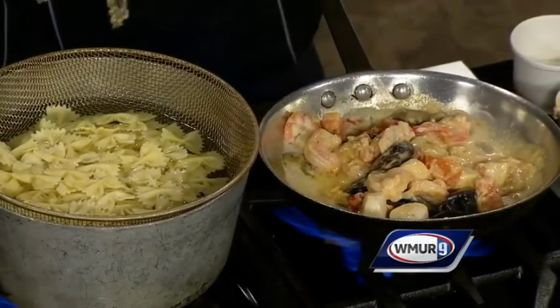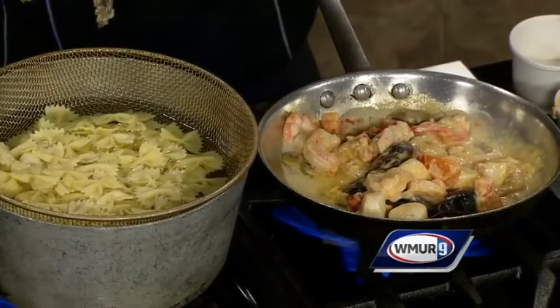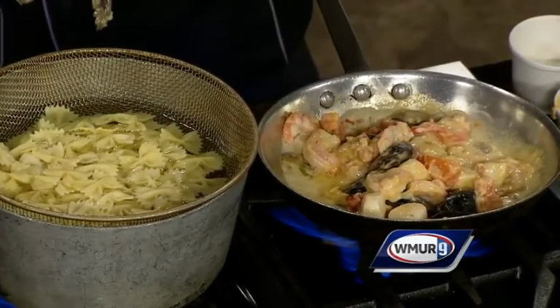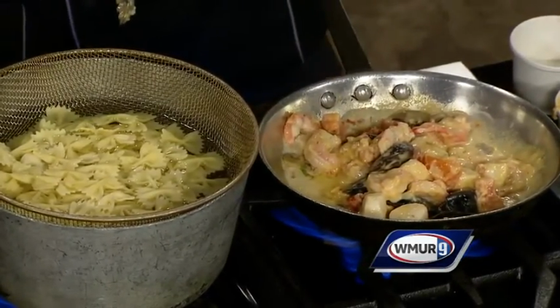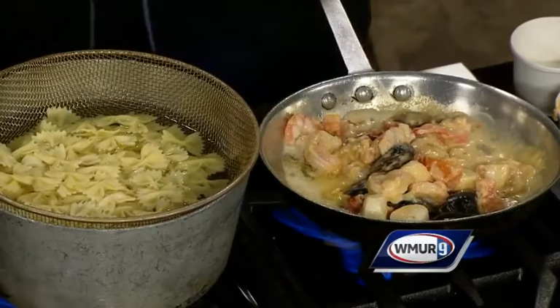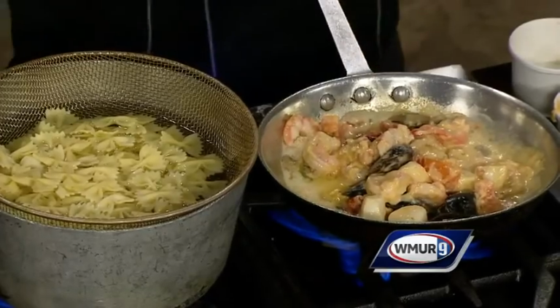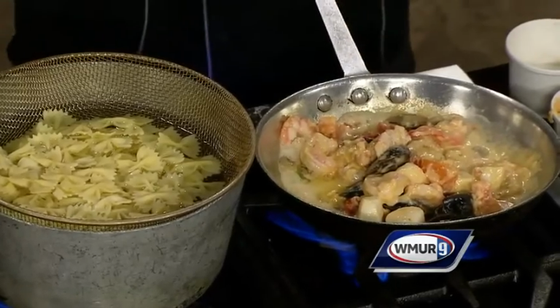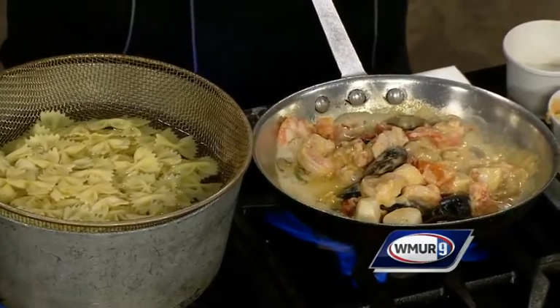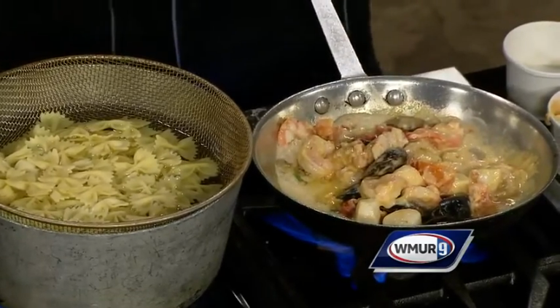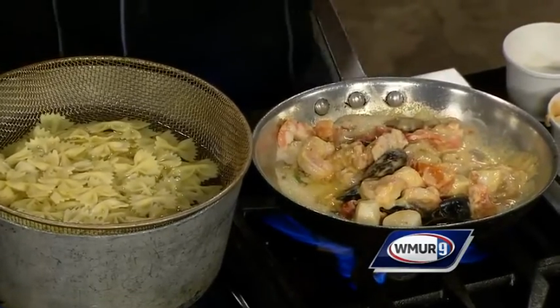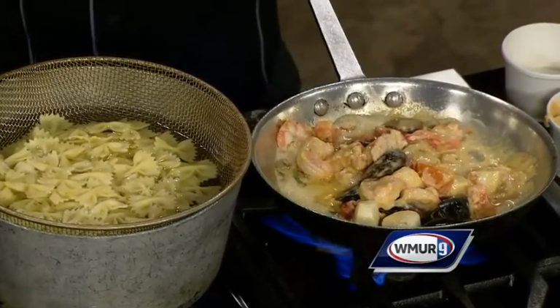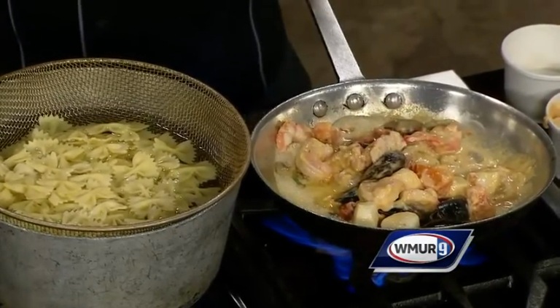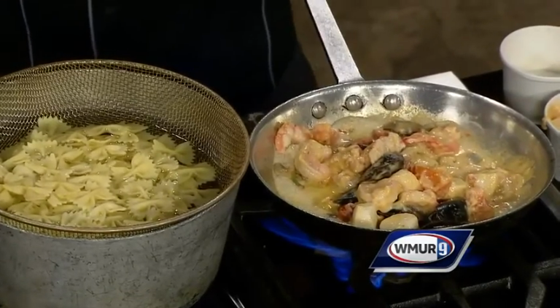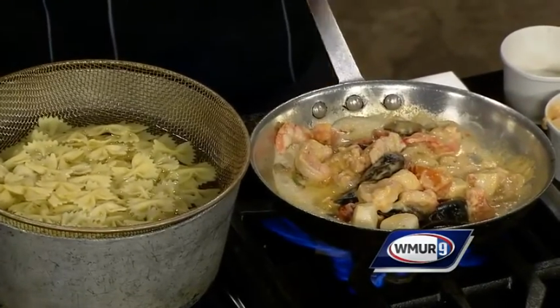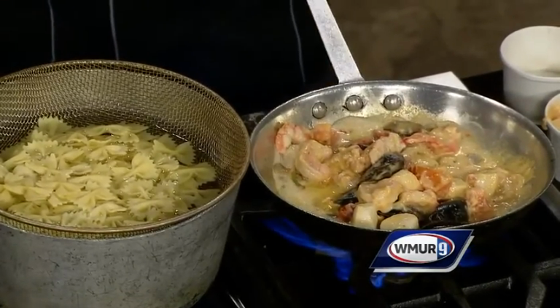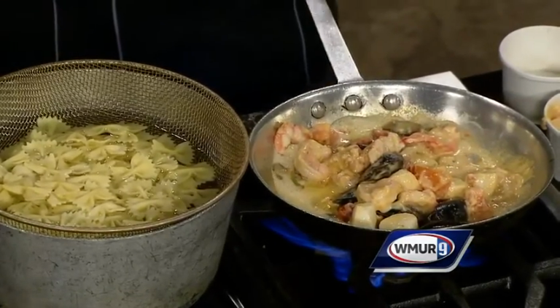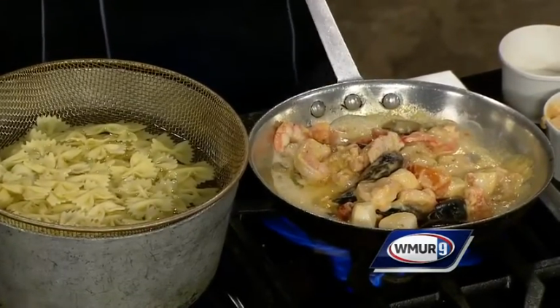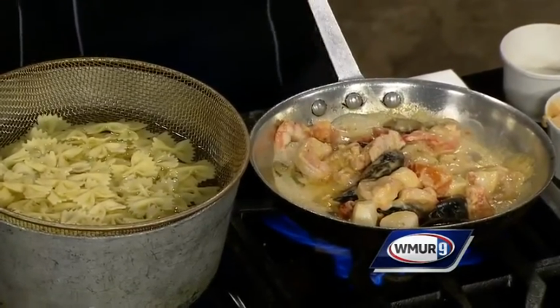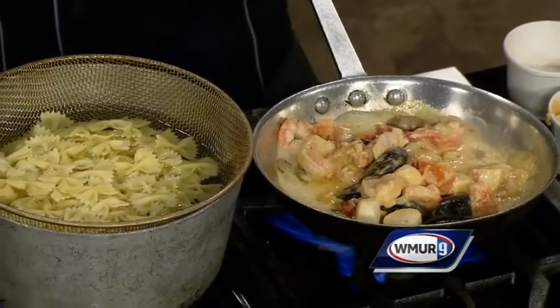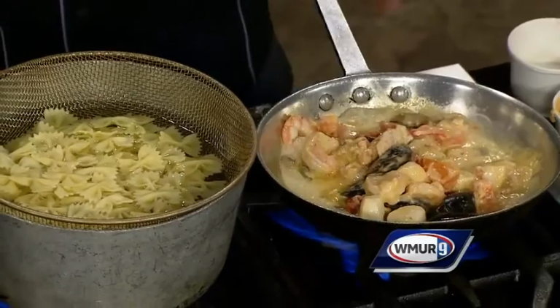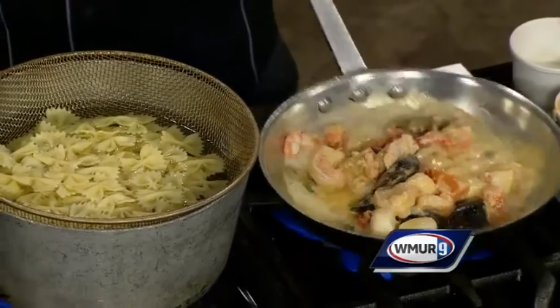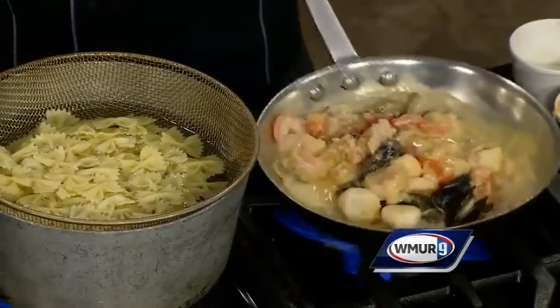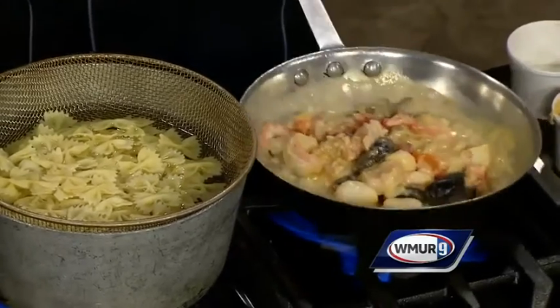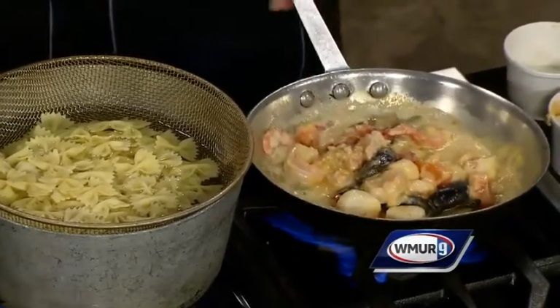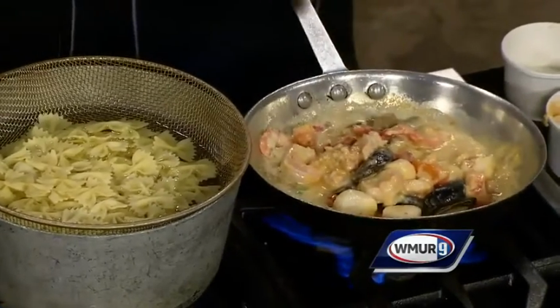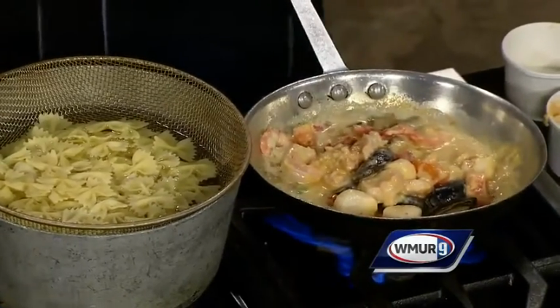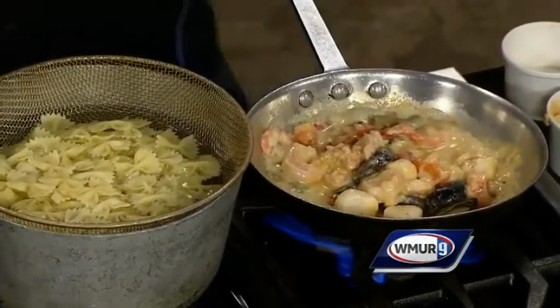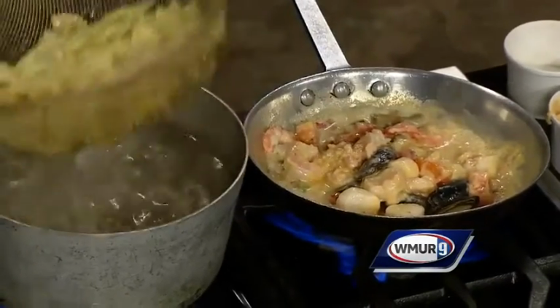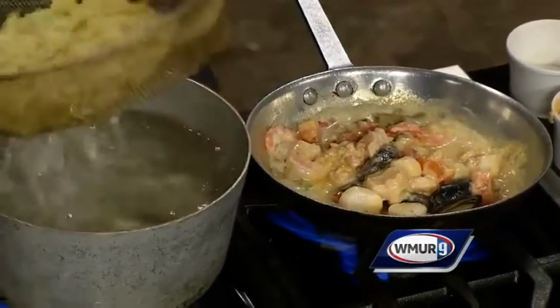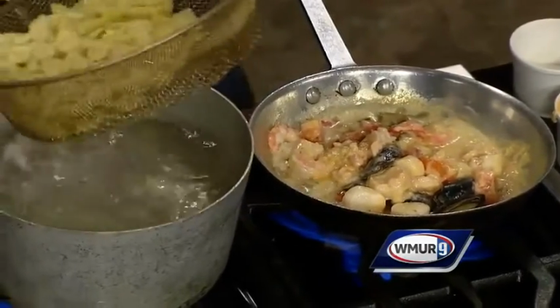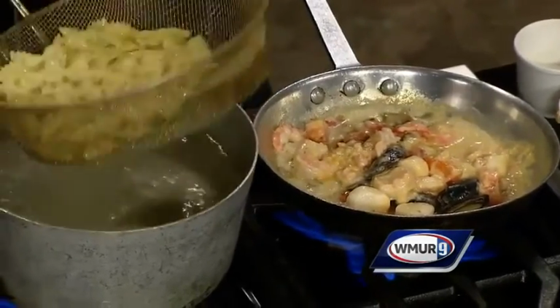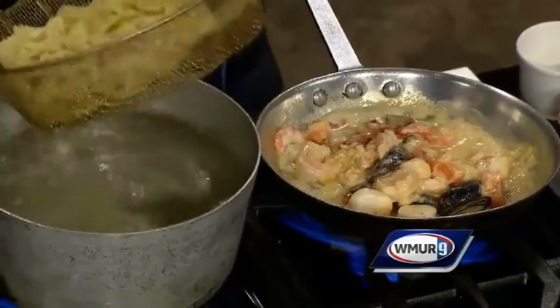Now have you had this dish before? I have not, but it looks delicious. You are in for a treat — it is one of our best-selling dishes, and people love it. And when you're cooking seafood, you want to make sure it's not overcooked. What is the trick there?